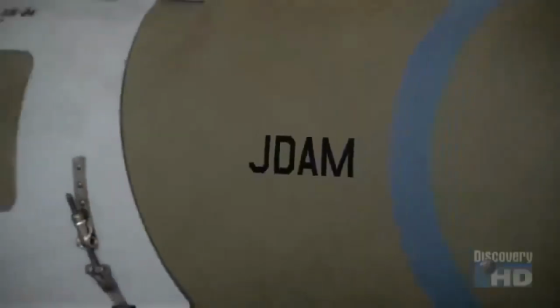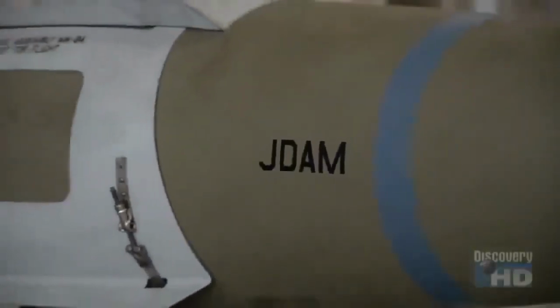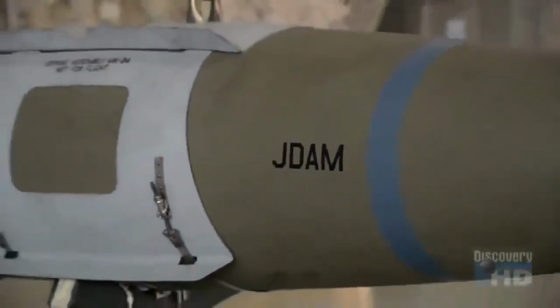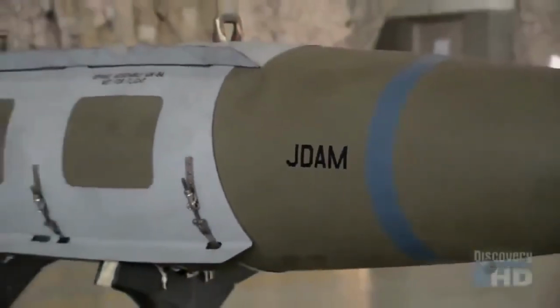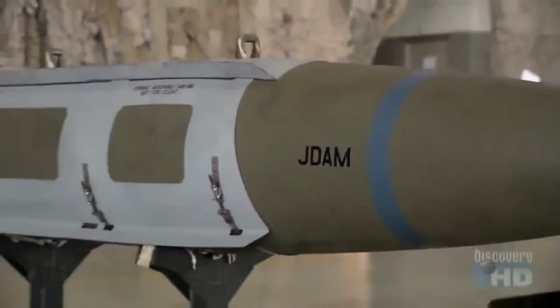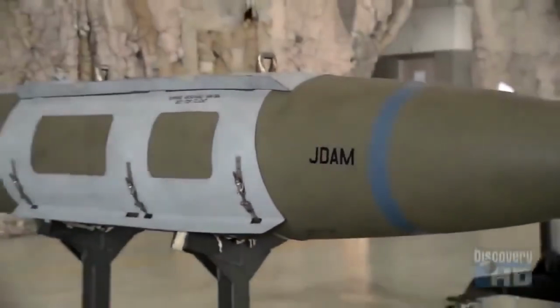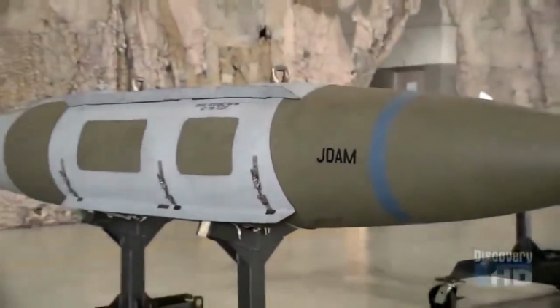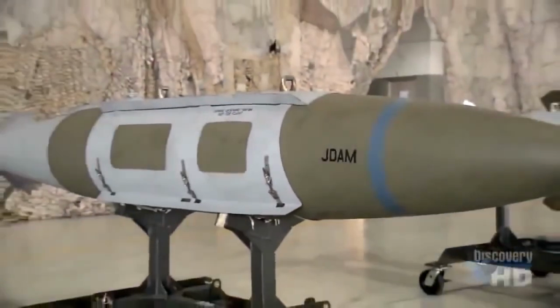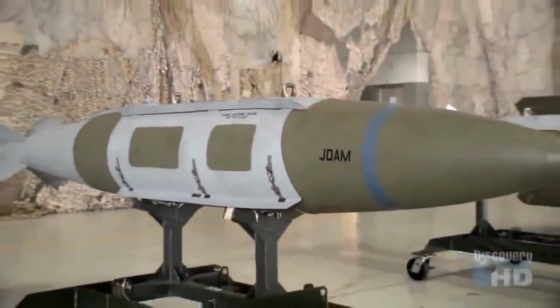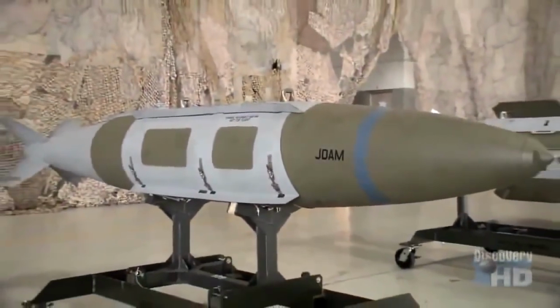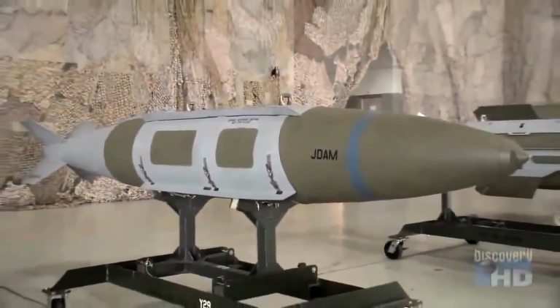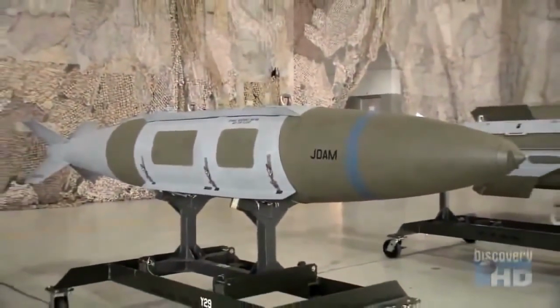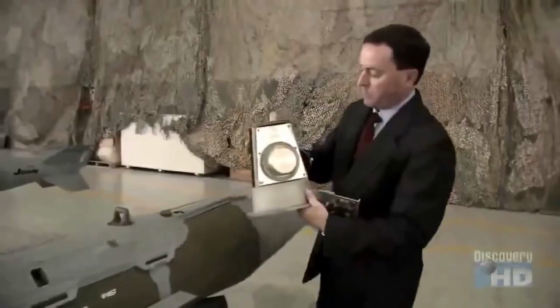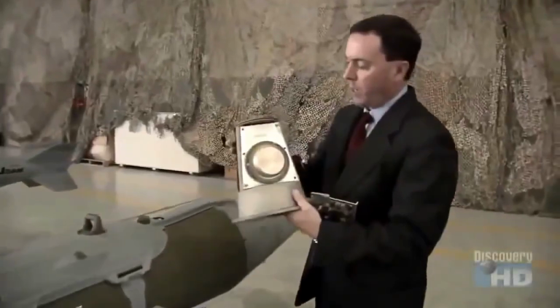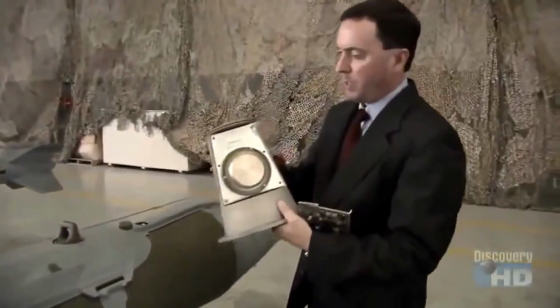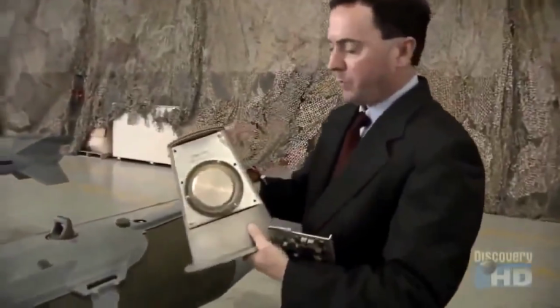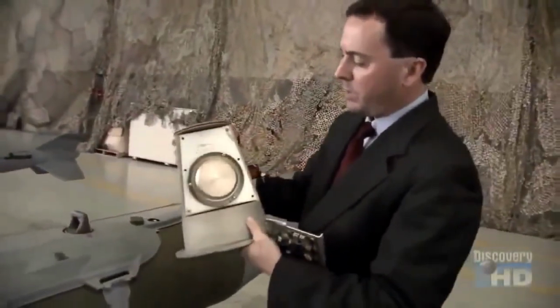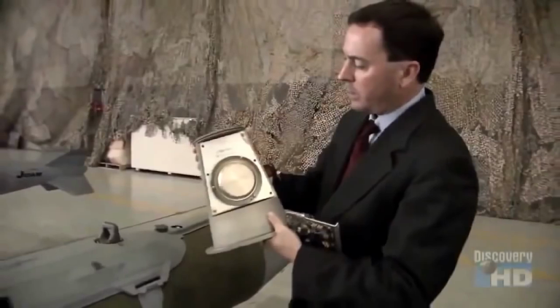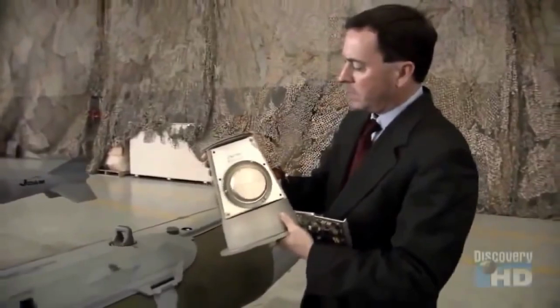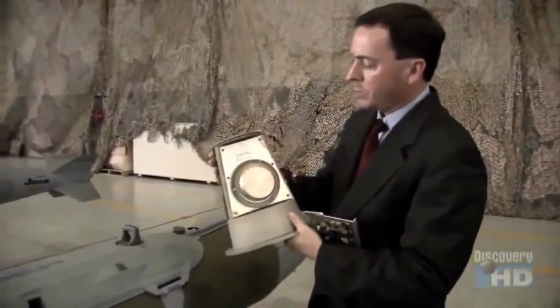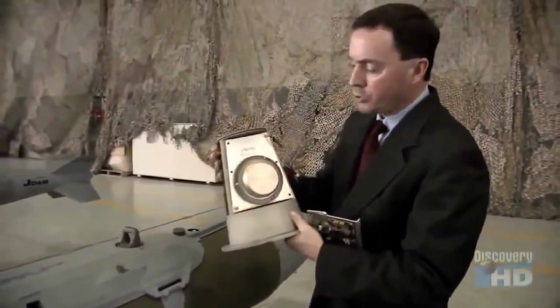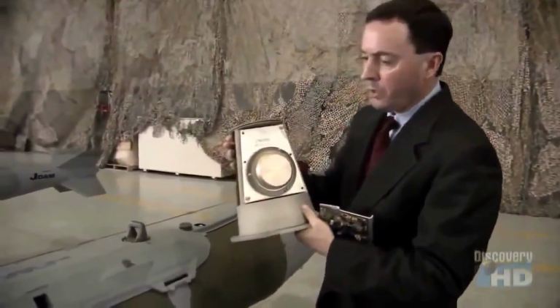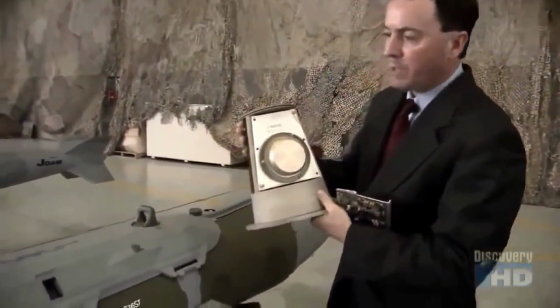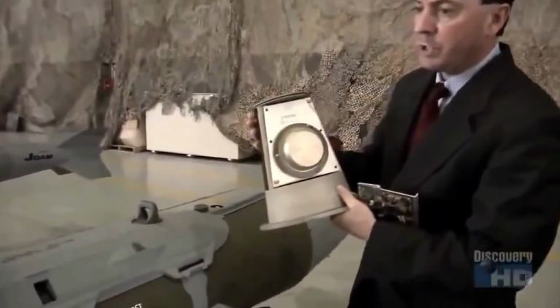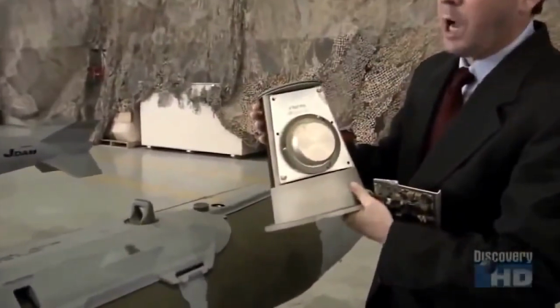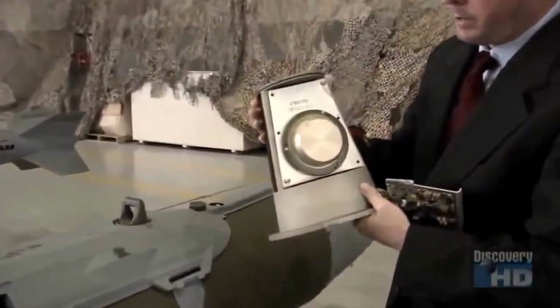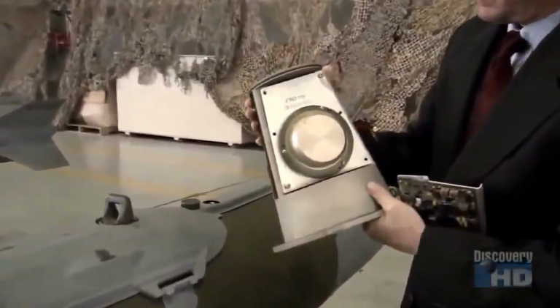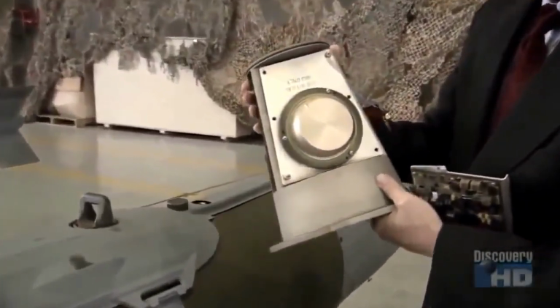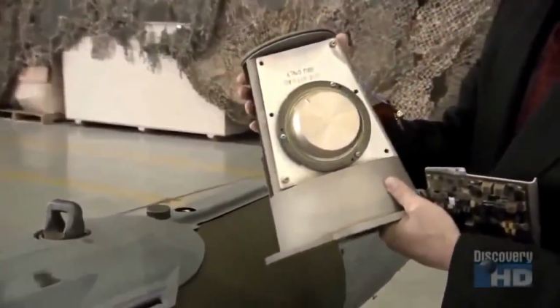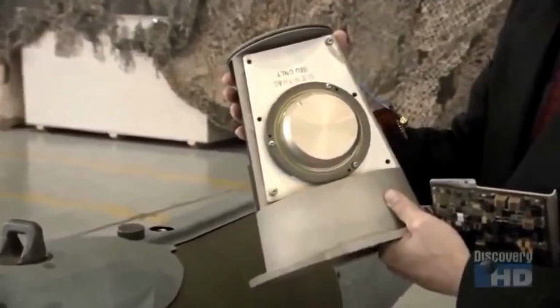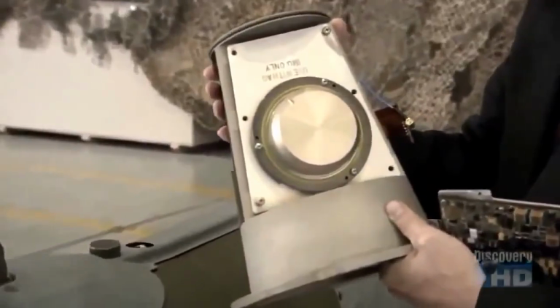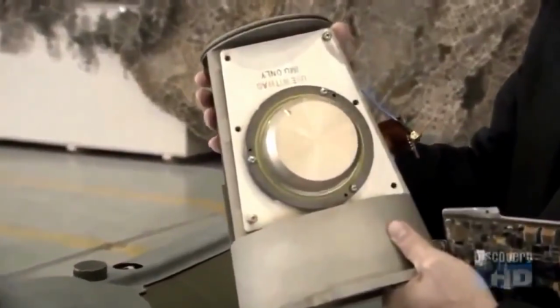JDAM is a guidance kit that came after Desert Storm. This little round piece on the side there is an inertial navigation clock. Now this clock, instead of measuring seconds,